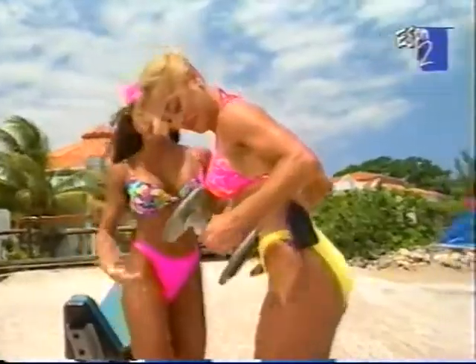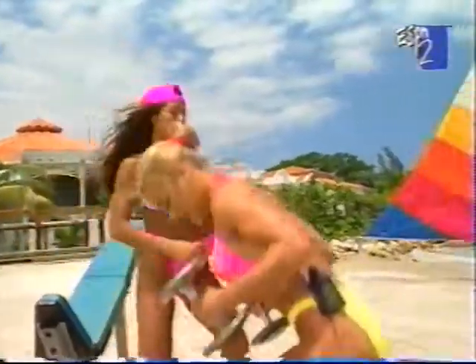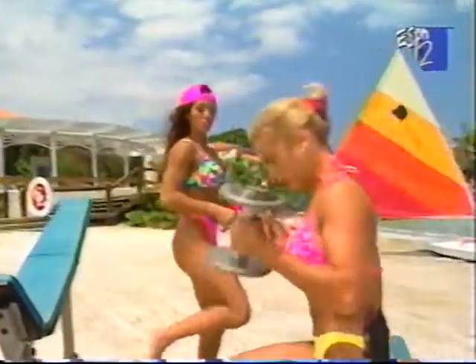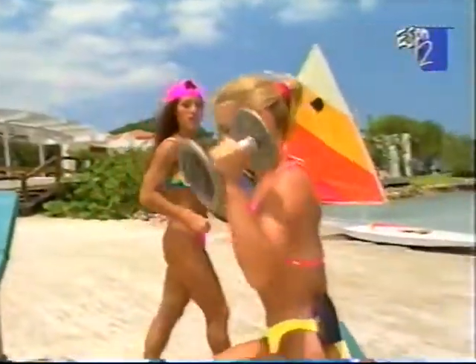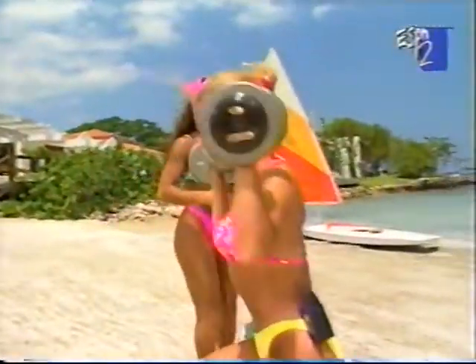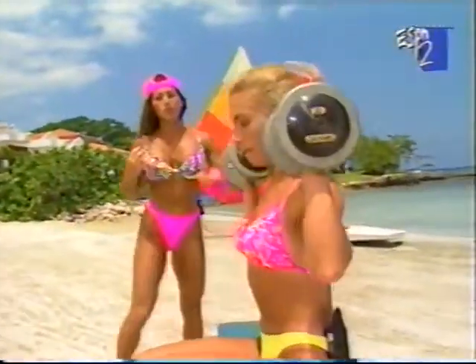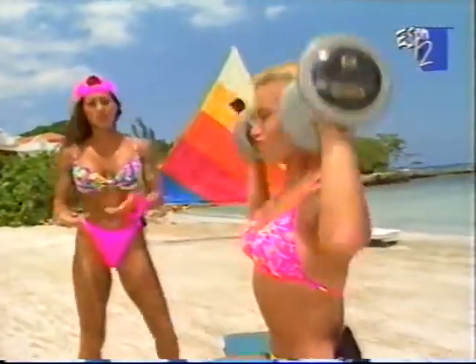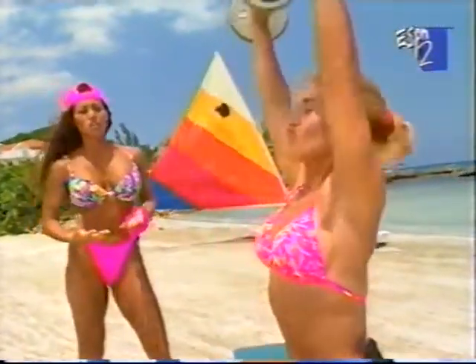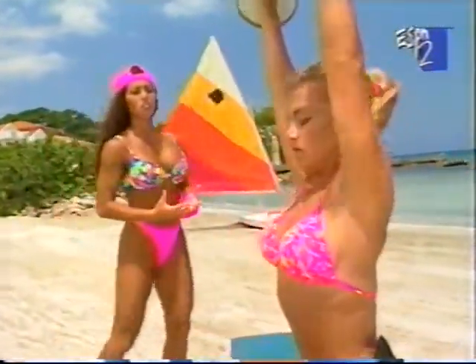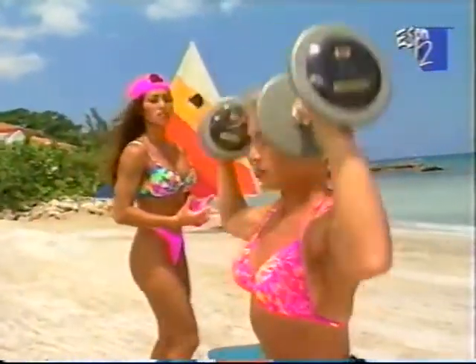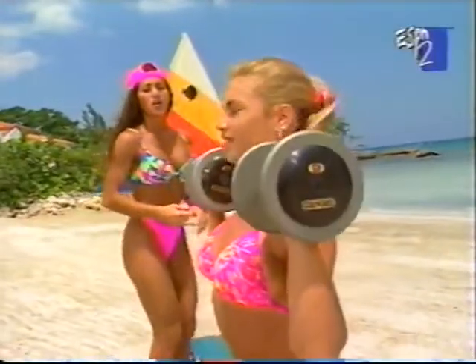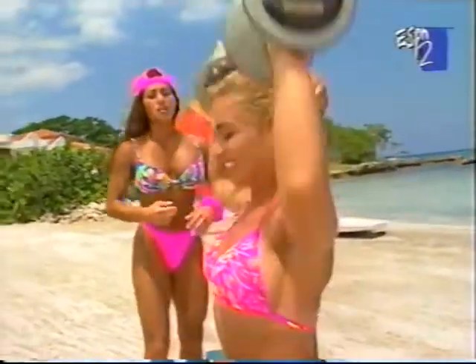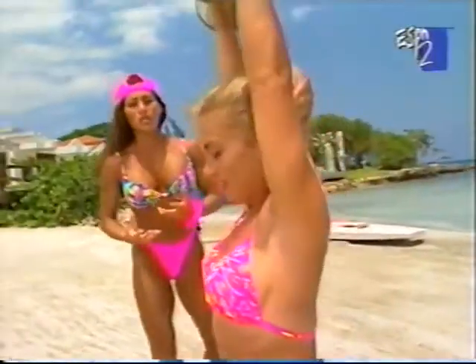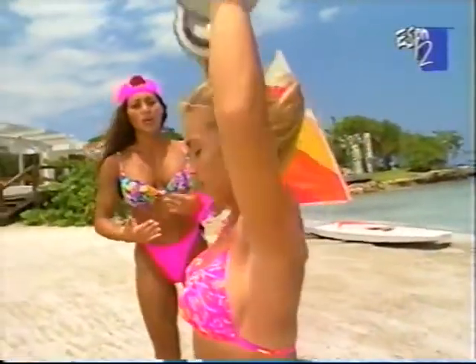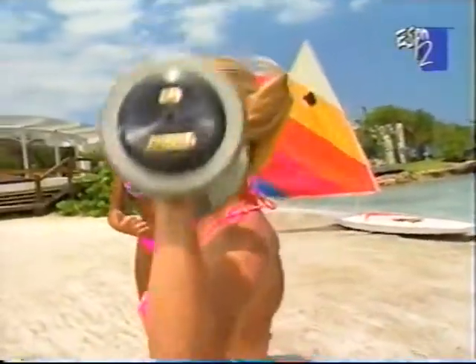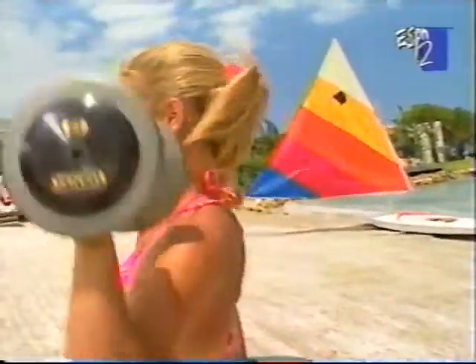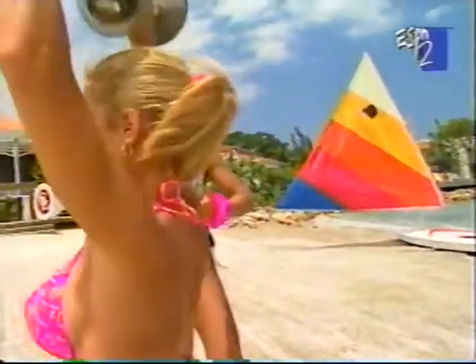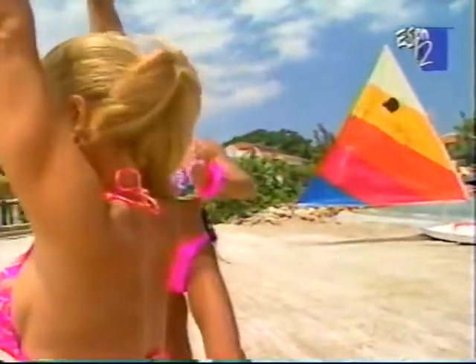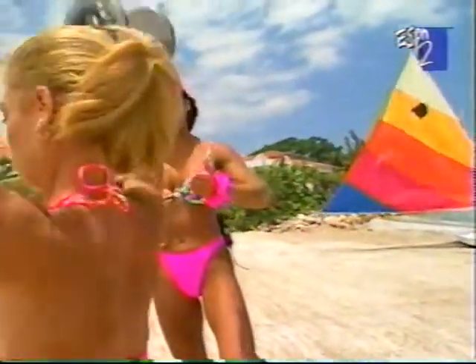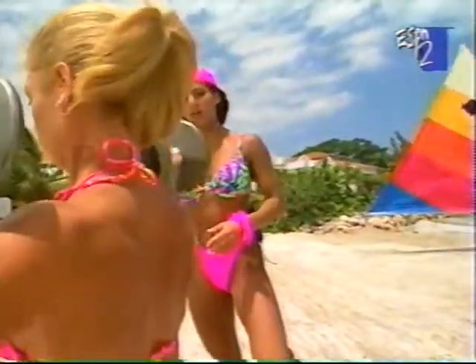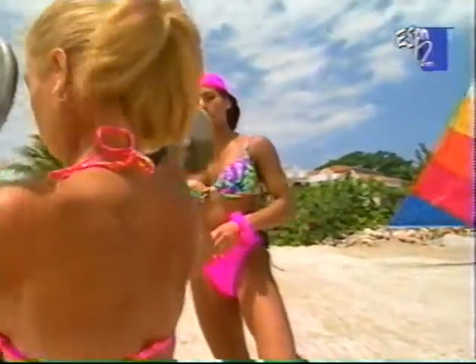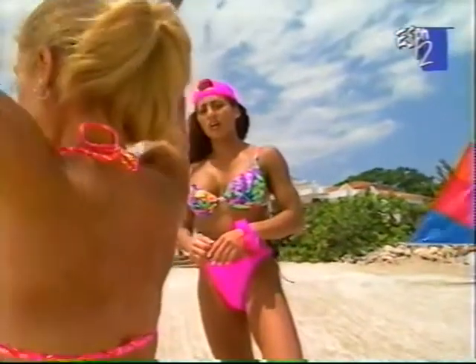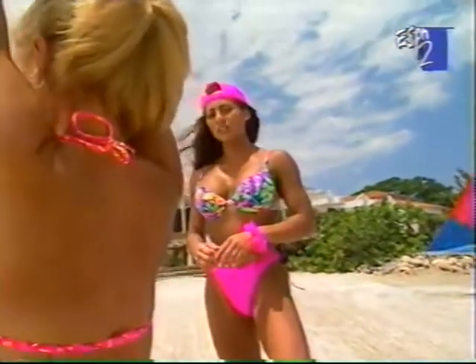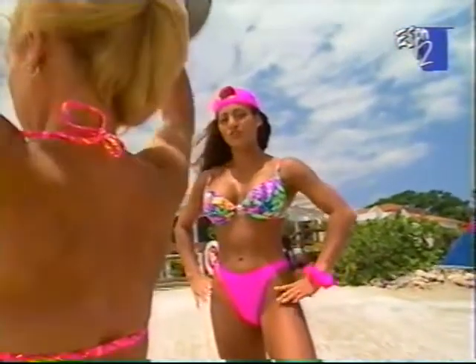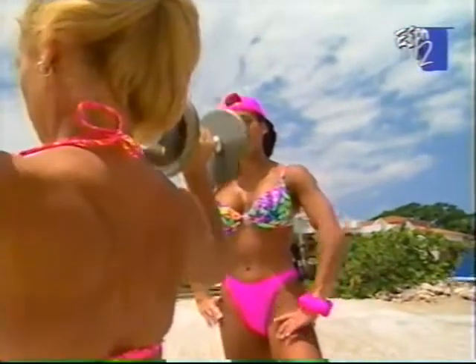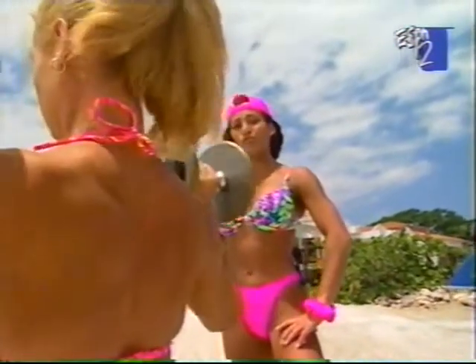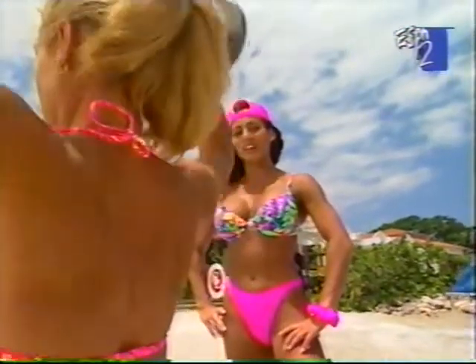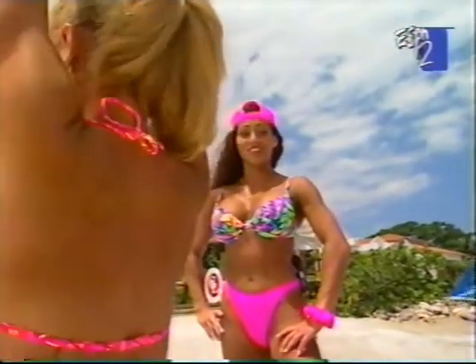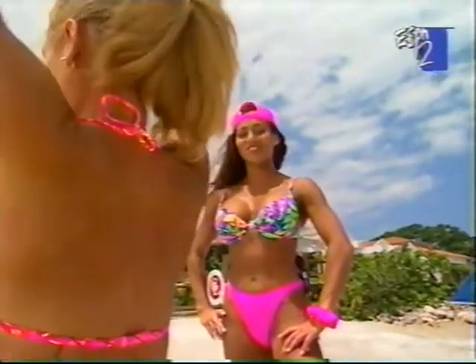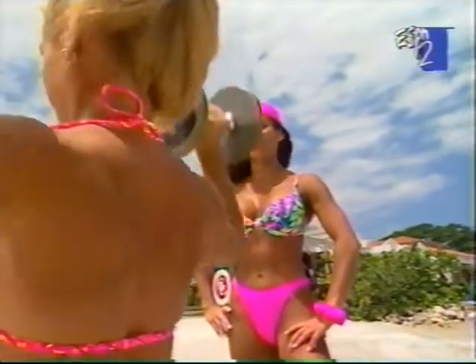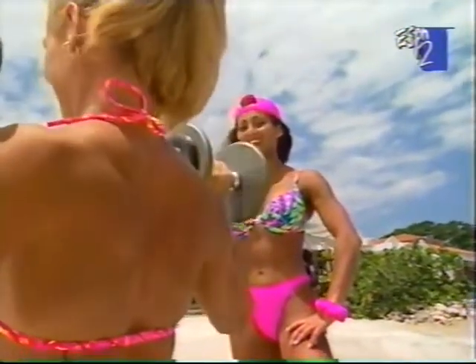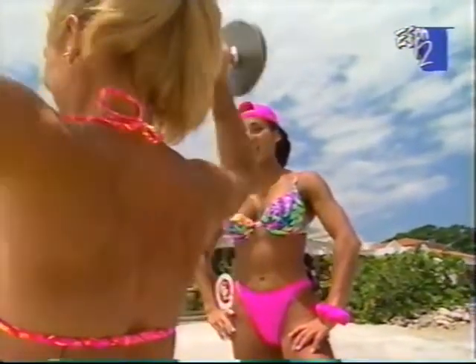Shoulder presses — Deborah's going to start with this. It's probably one of the most basic shoulder exercises. If you're a beginner, you may want to sit with a bench that can support your back. But Deborah has excellent shoulder development, and I'm sure this is one of the exercises she does regularly. It is.